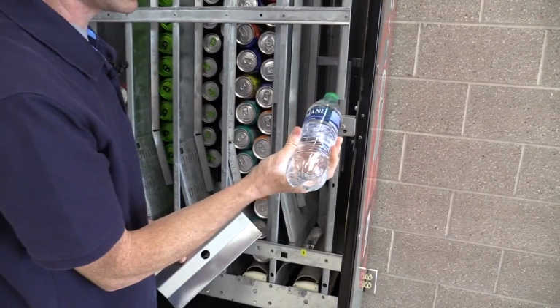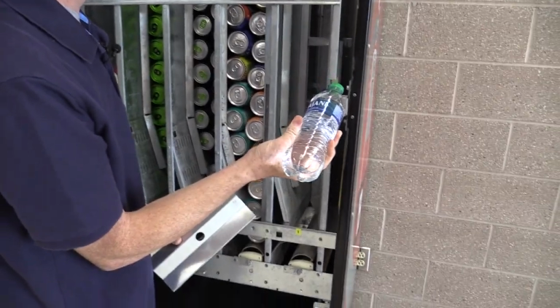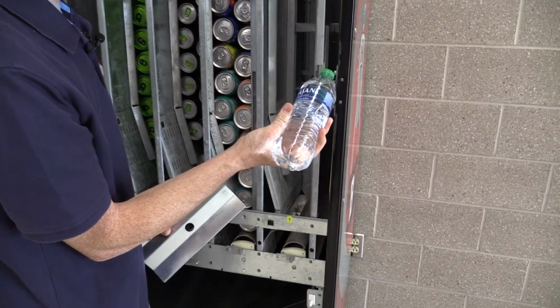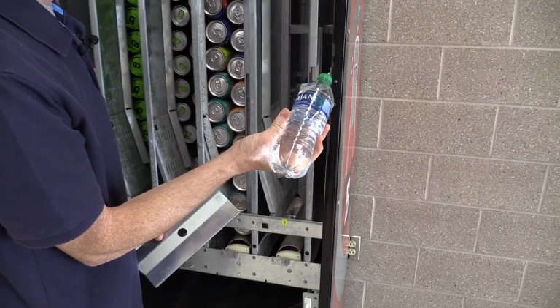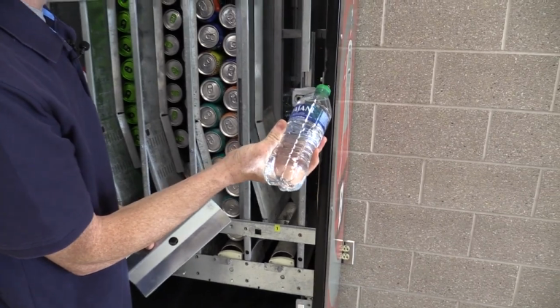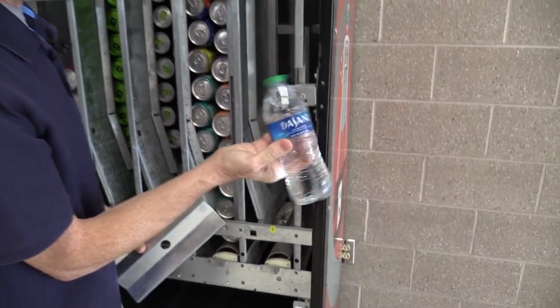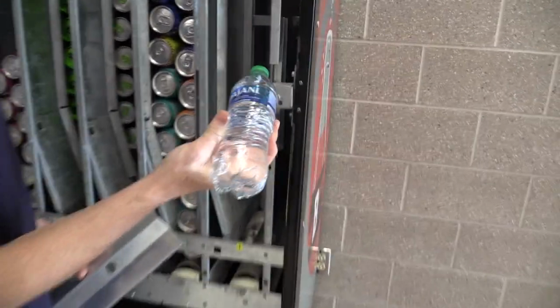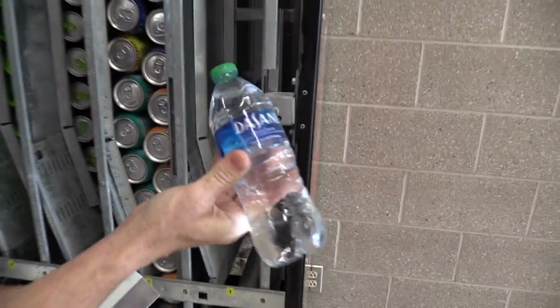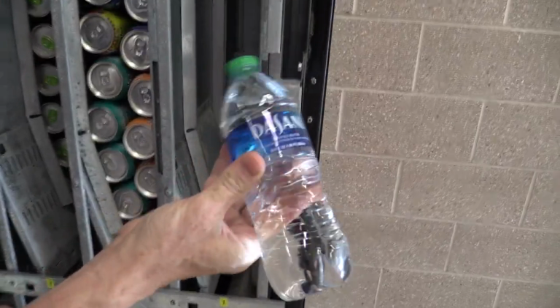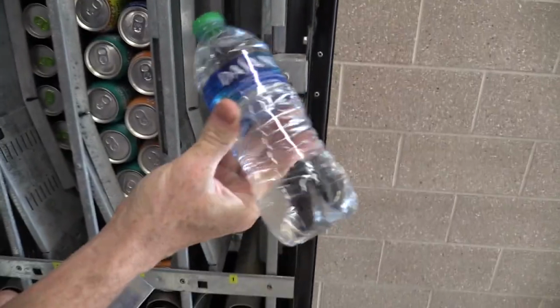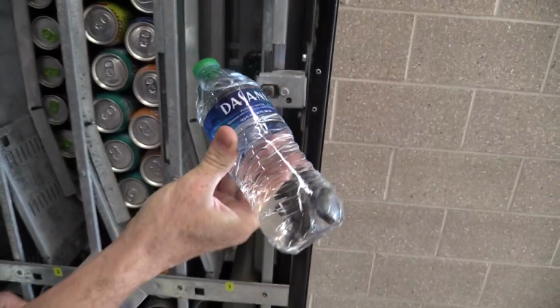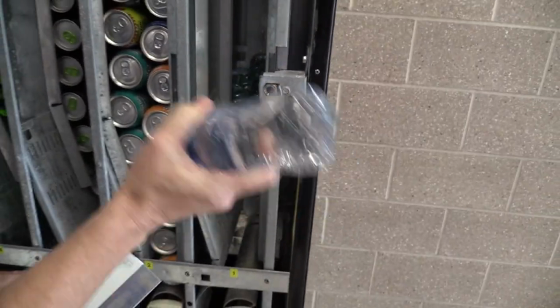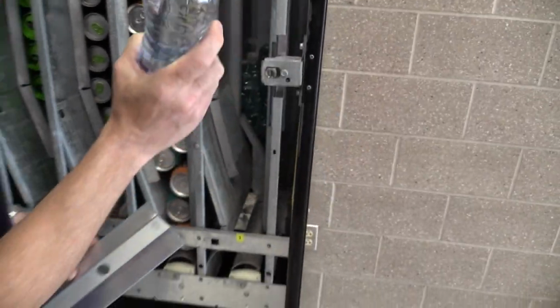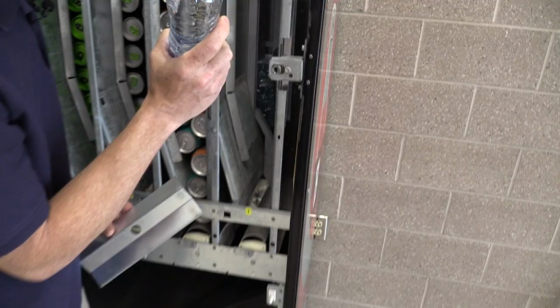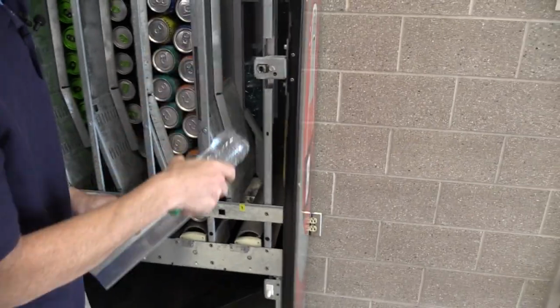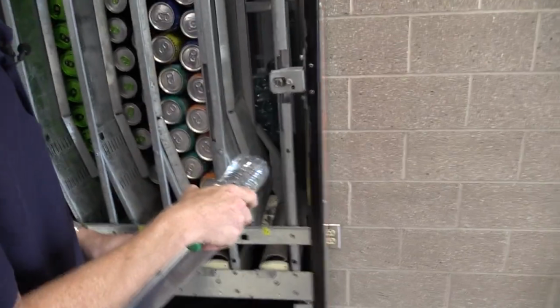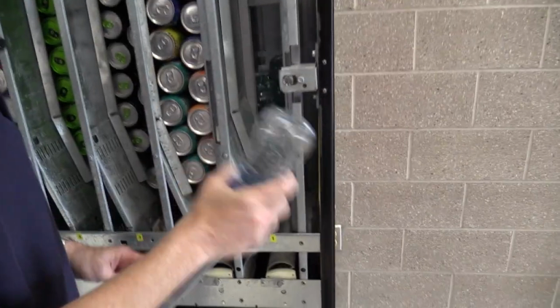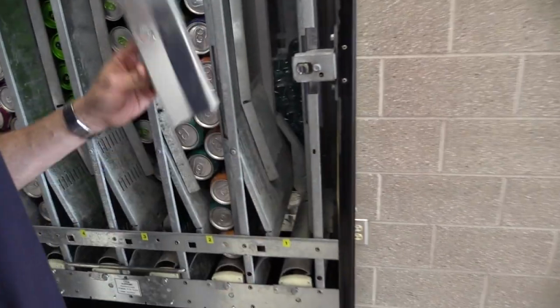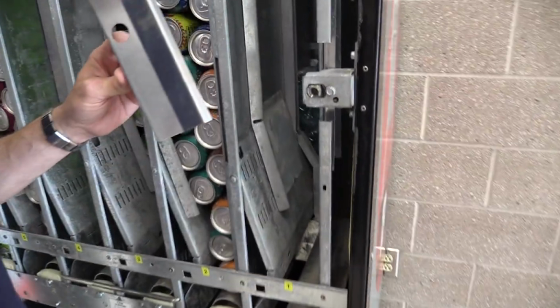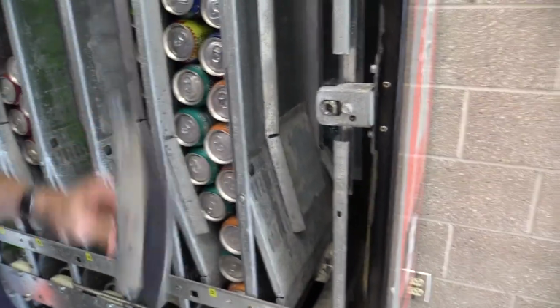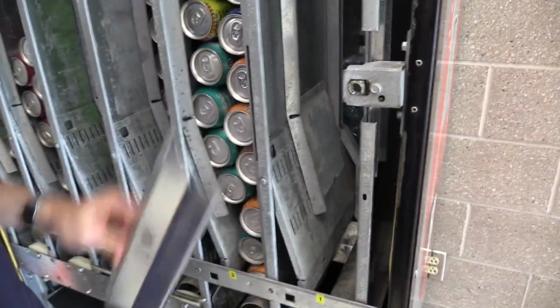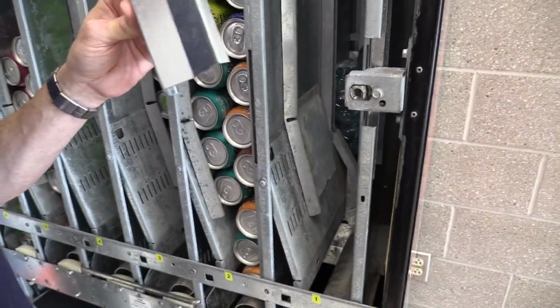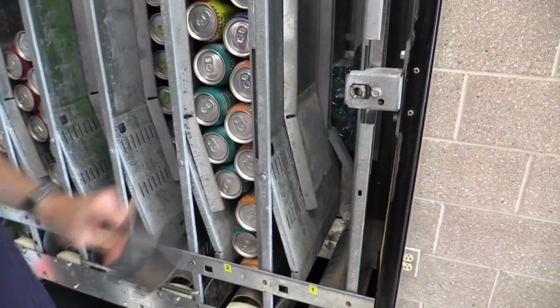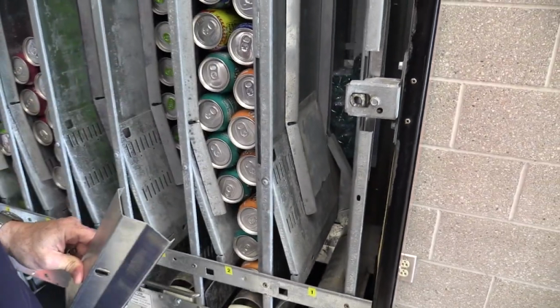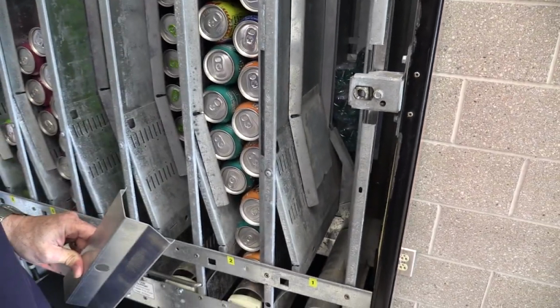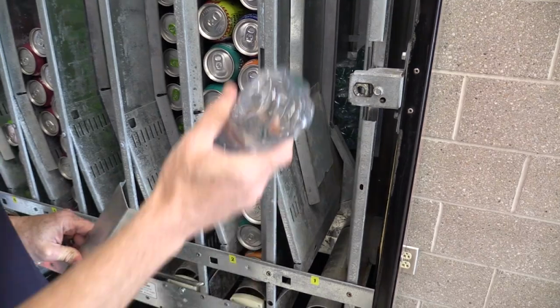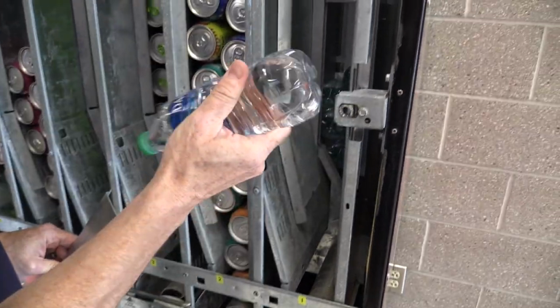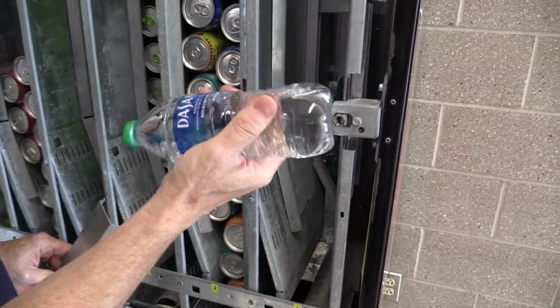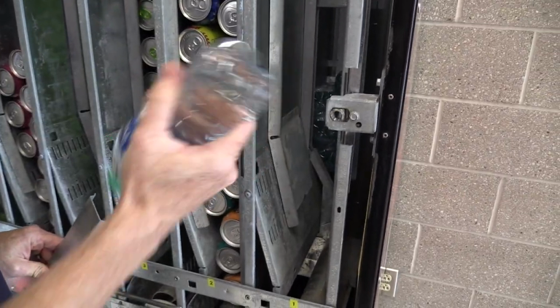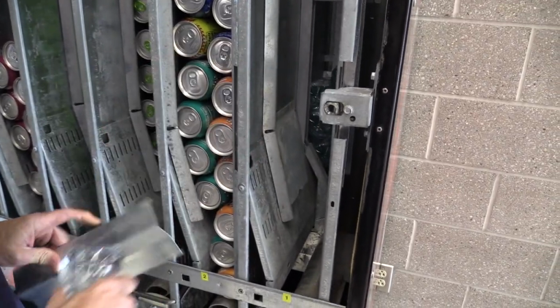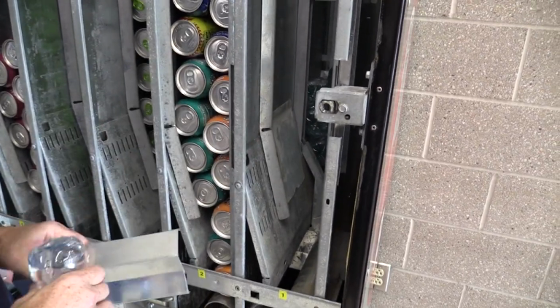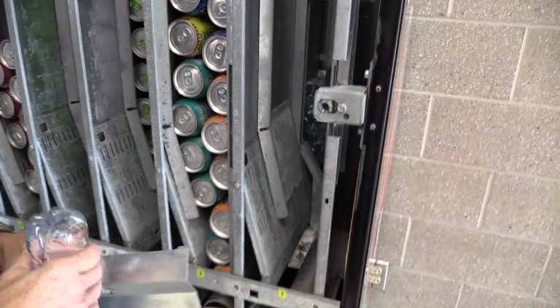So Royal developed this little bottle filler for people that are vending 16 ounce bottles — it's actually 16.9 ounces, but around 16 ounces. If you have a 20 ounce bottle, you don't need this in there. And if you have cans, you don't need this either. It's only when you have these 16 ounce bottles.